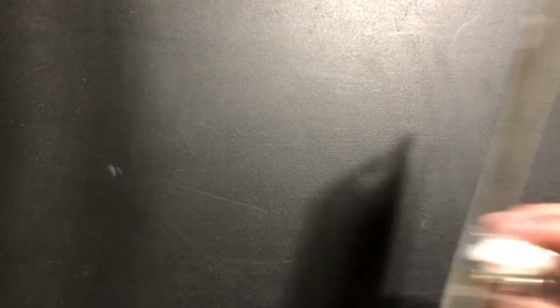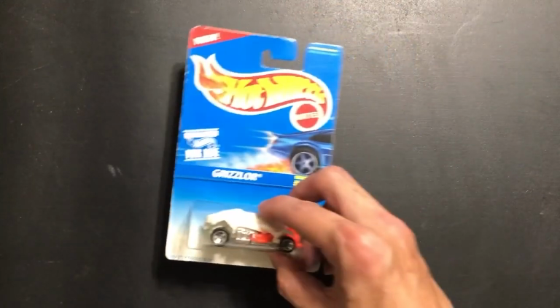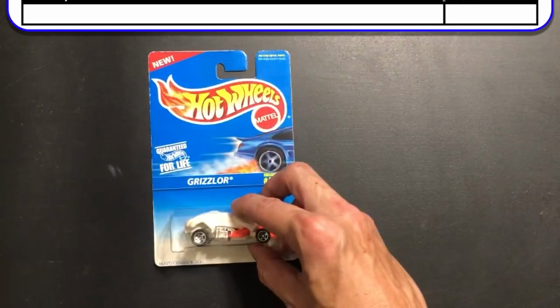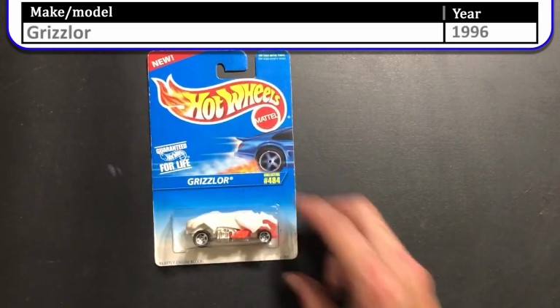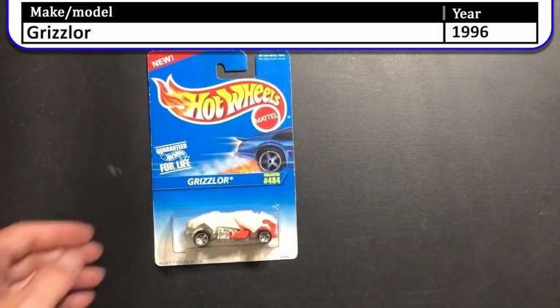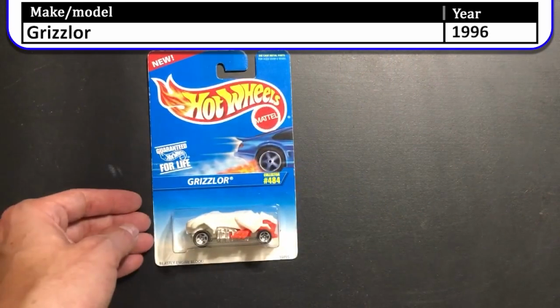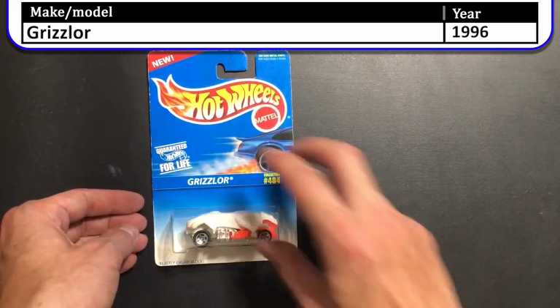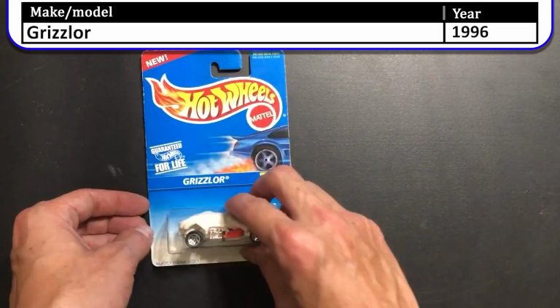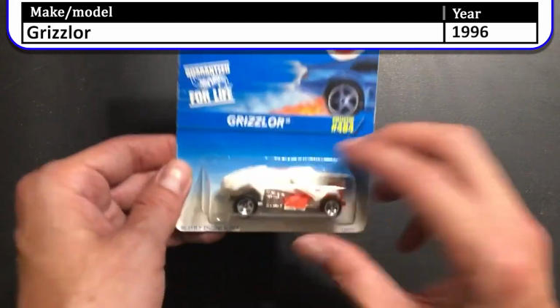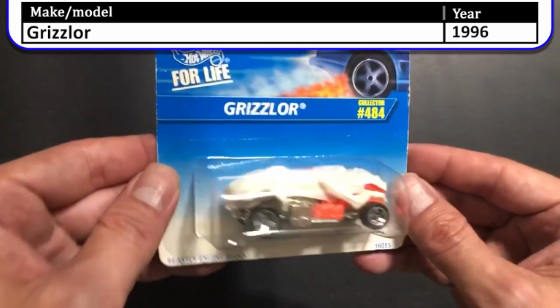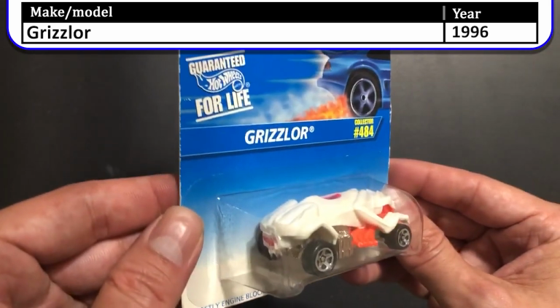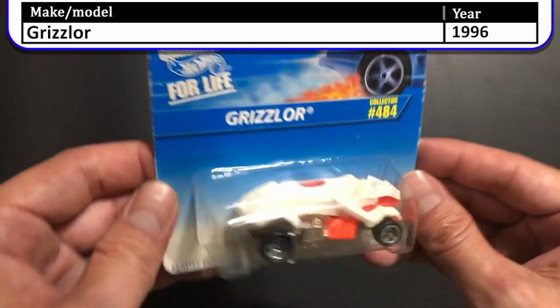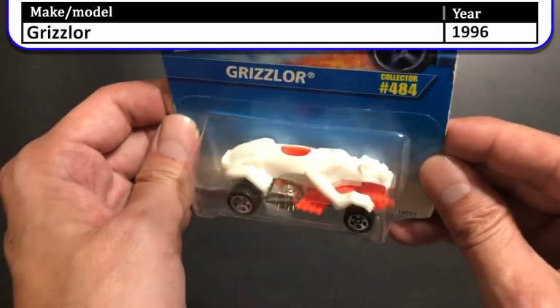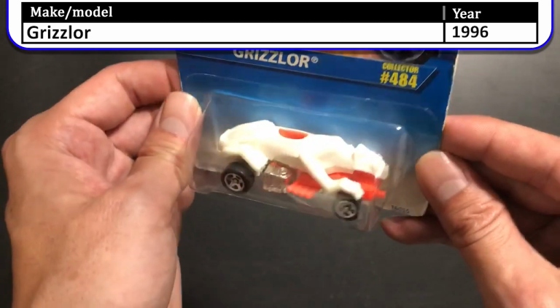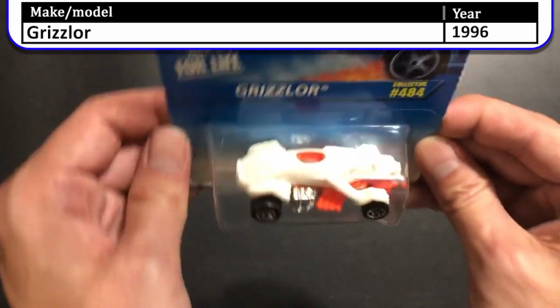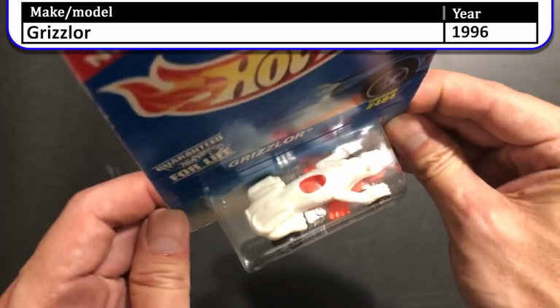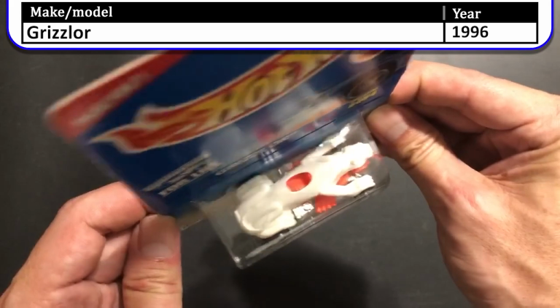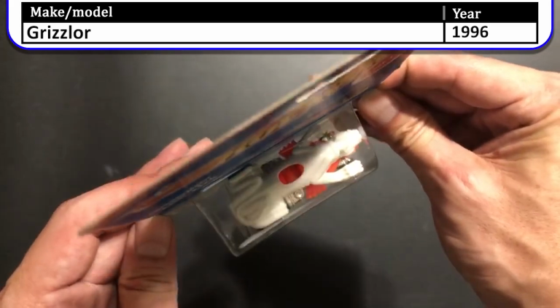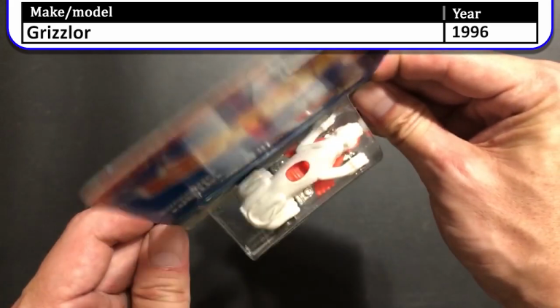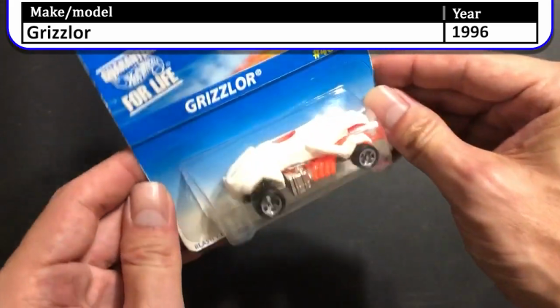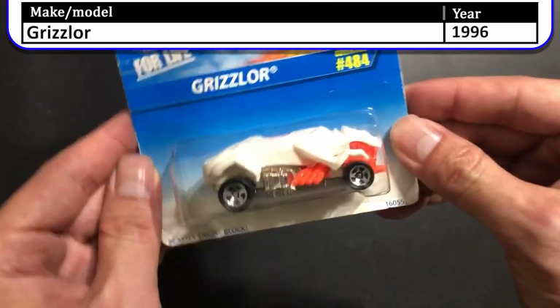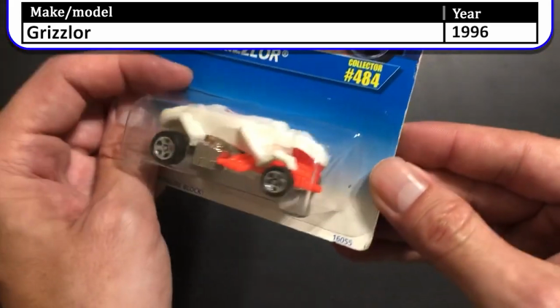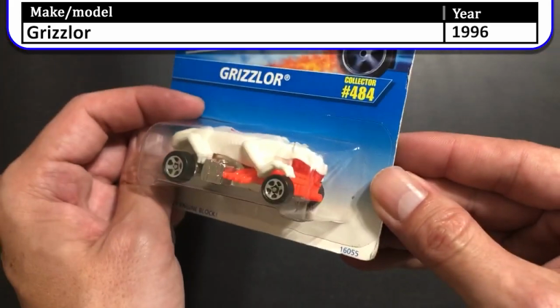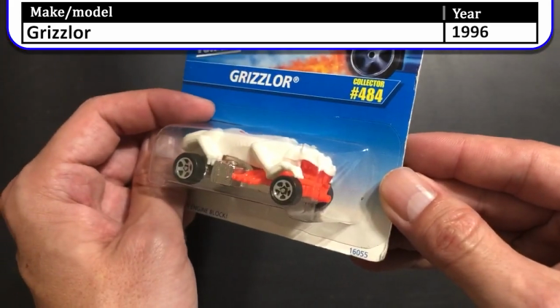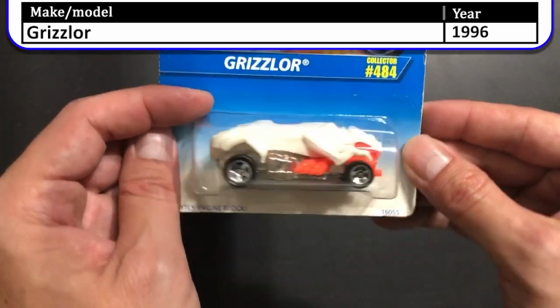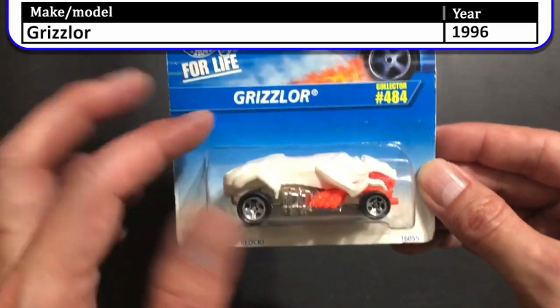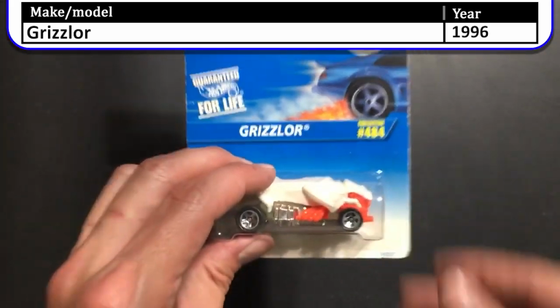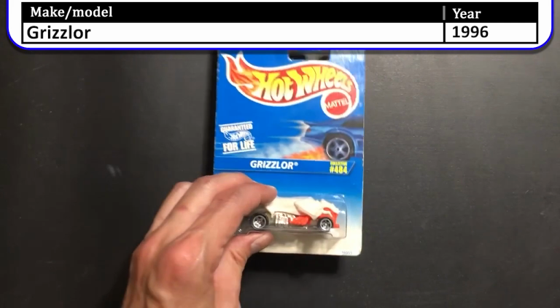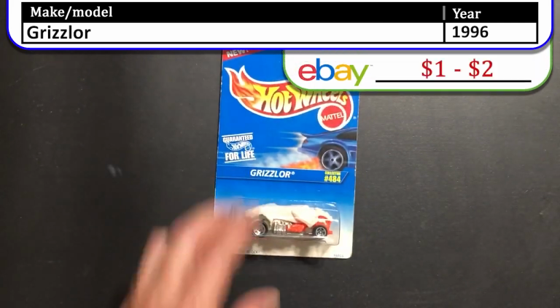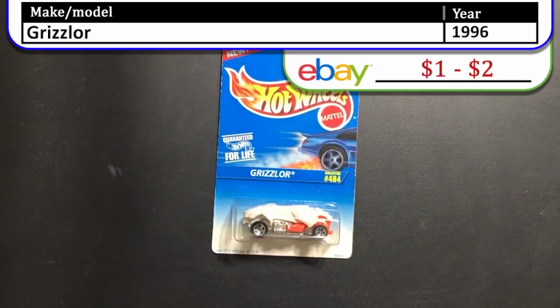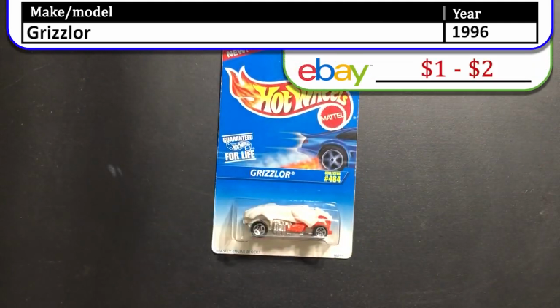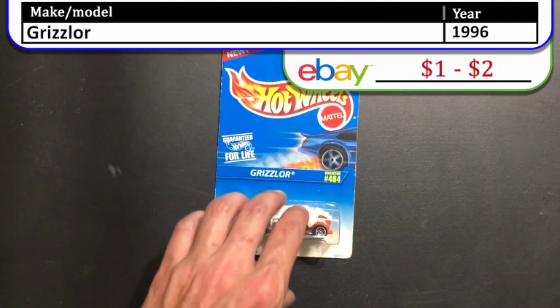Here is the 1996 Grizzler. This is an interesting looking car. They did make one with spots, but this is some sort of gargoyle beast car. Interesting and very unique to say the least.